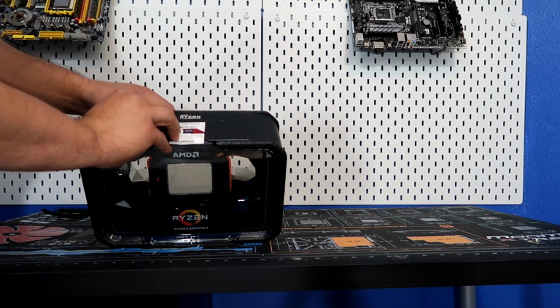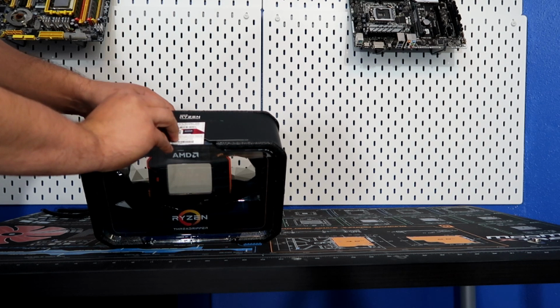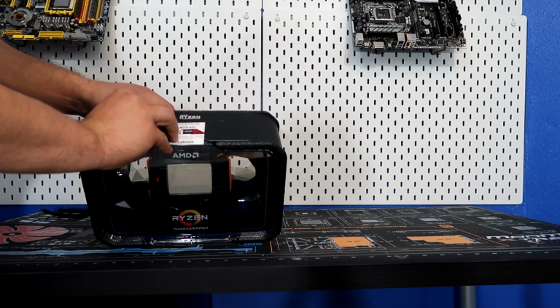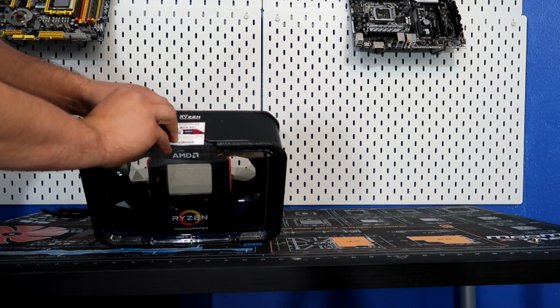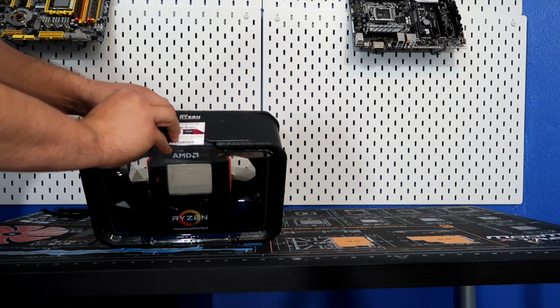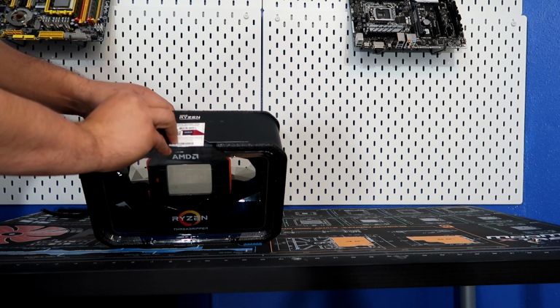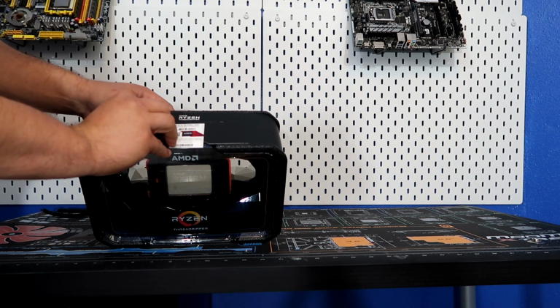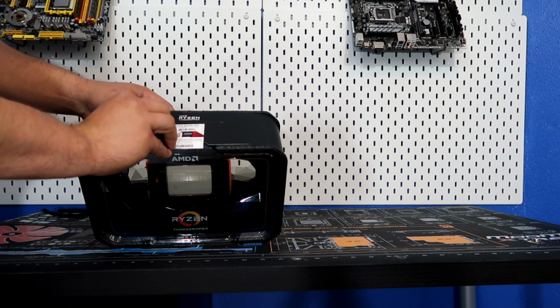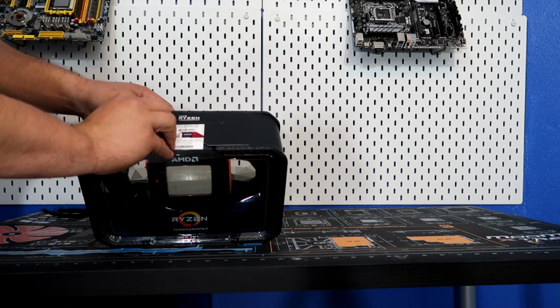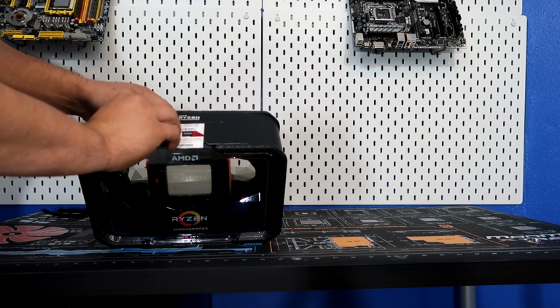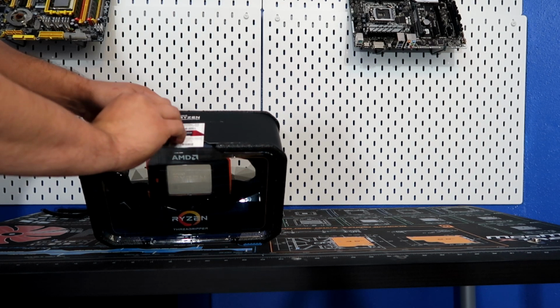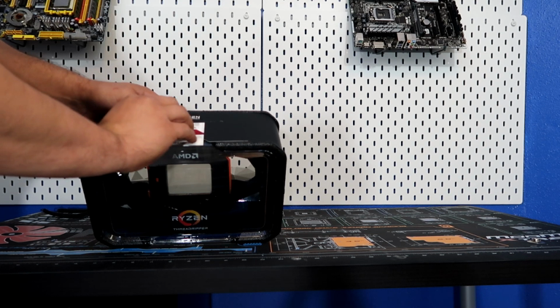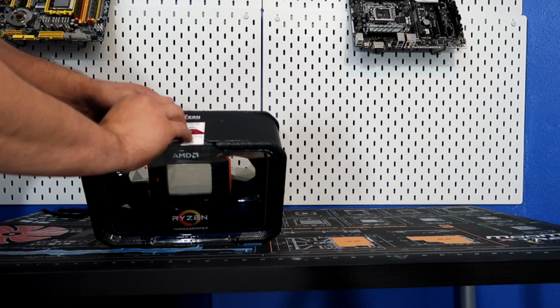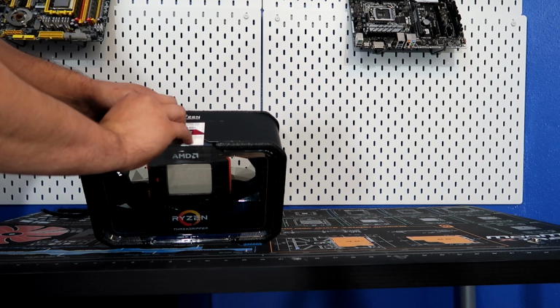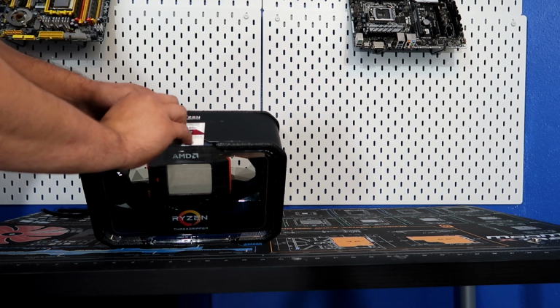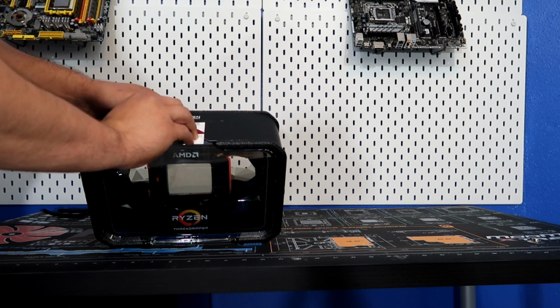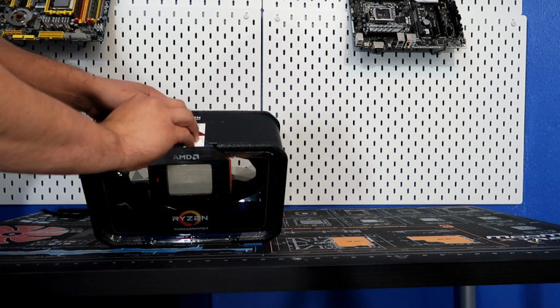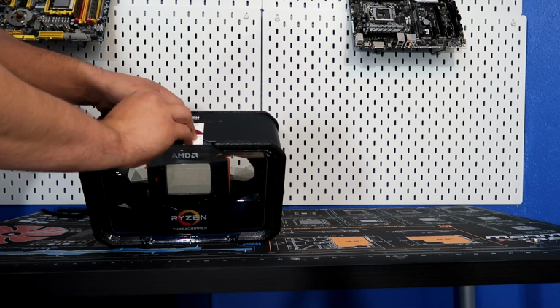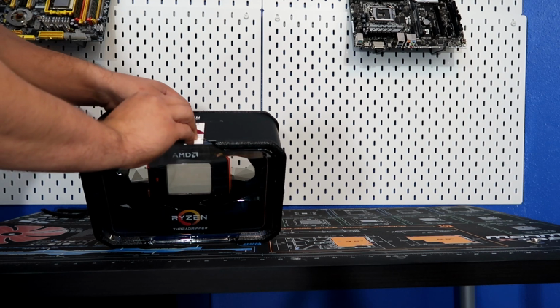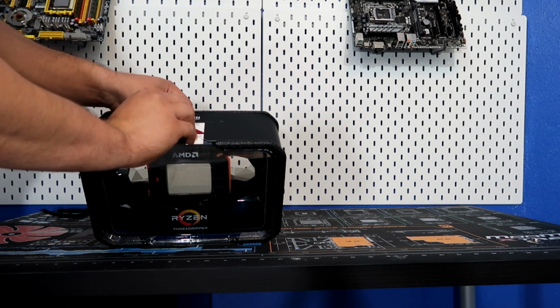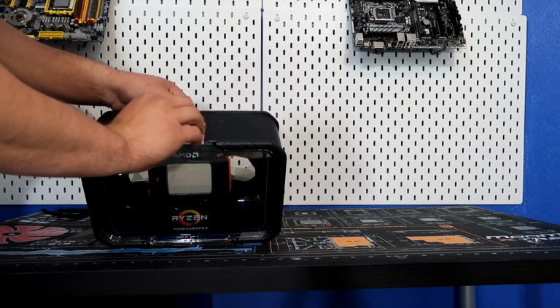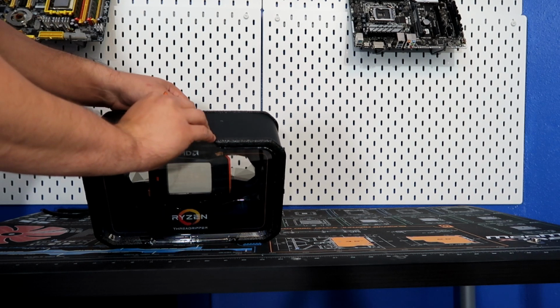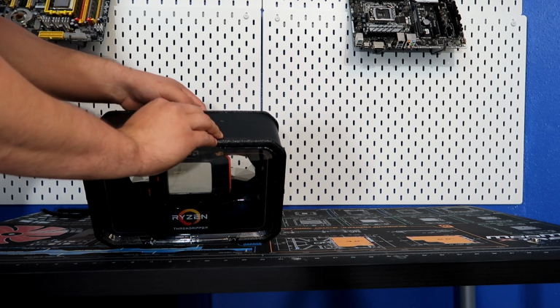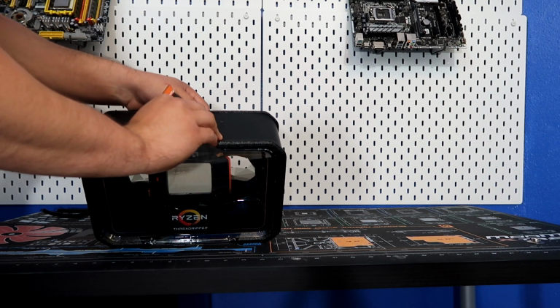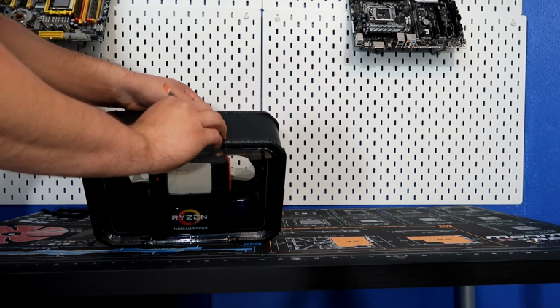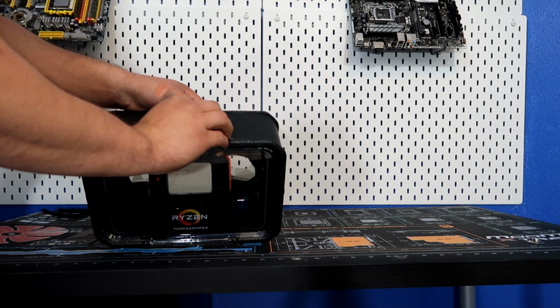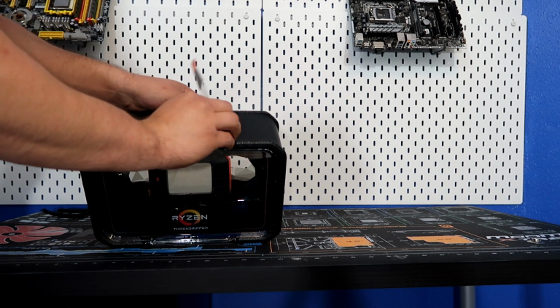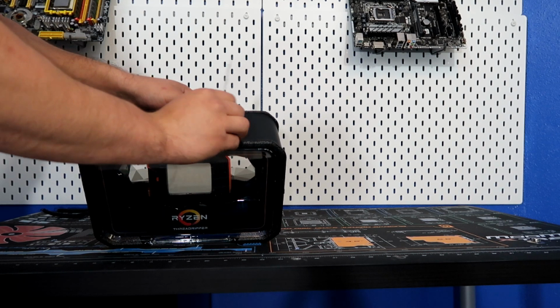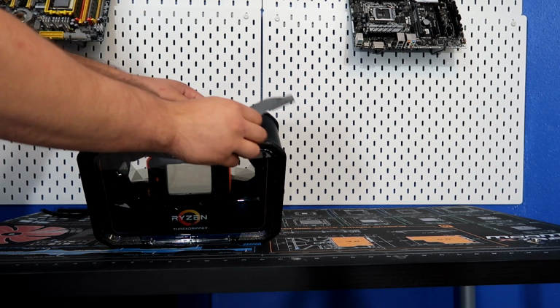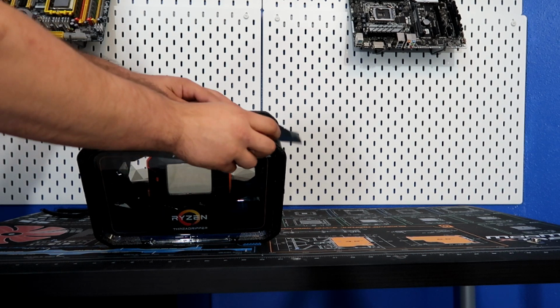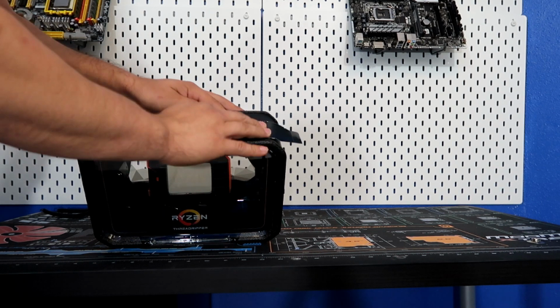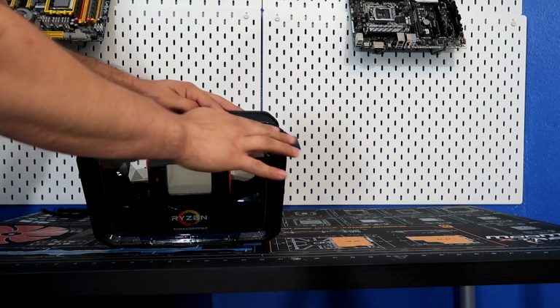Just because it's such a beautiful work of art, let's go ahead and start ripping — and as easy as that!